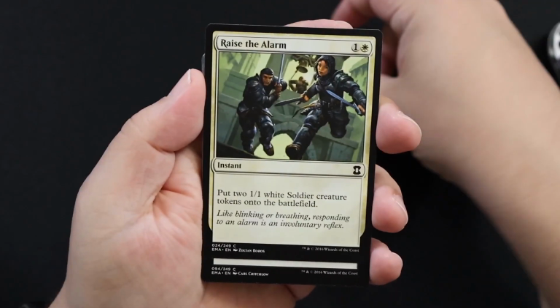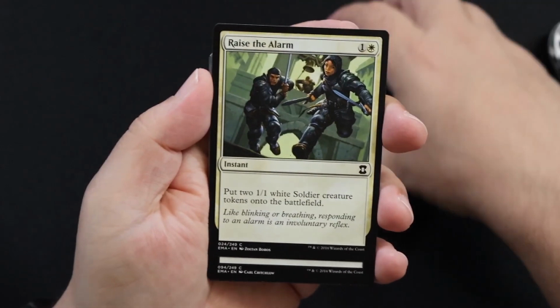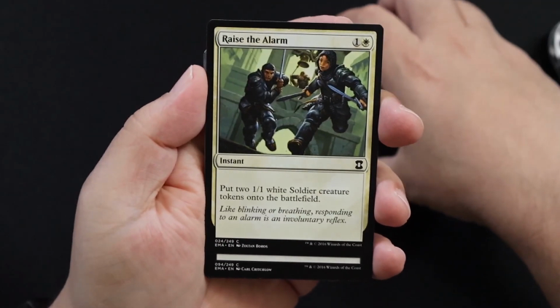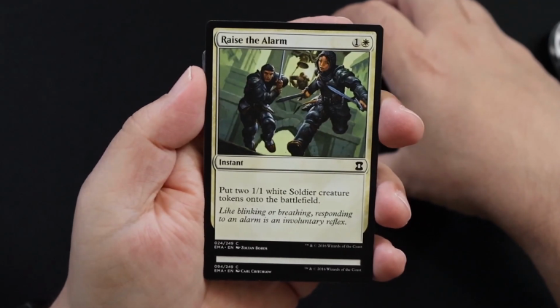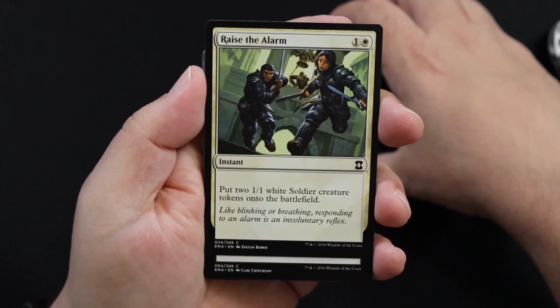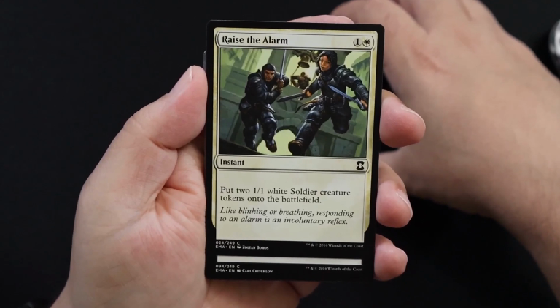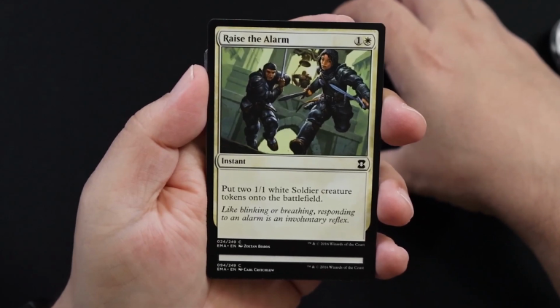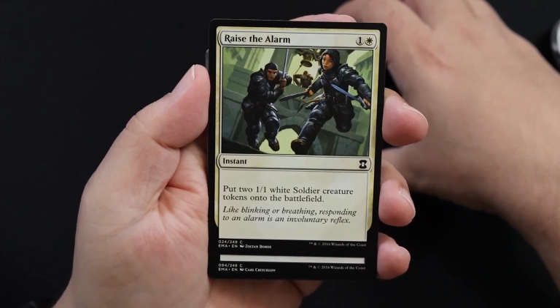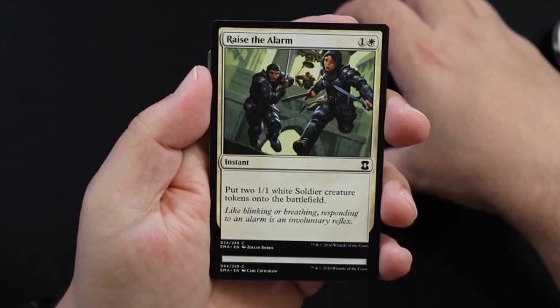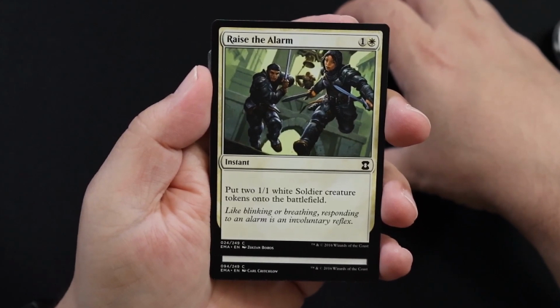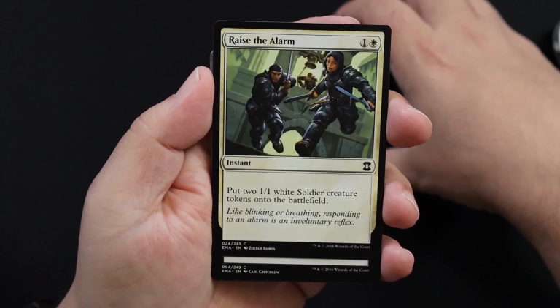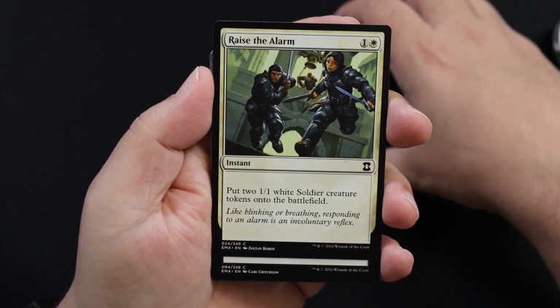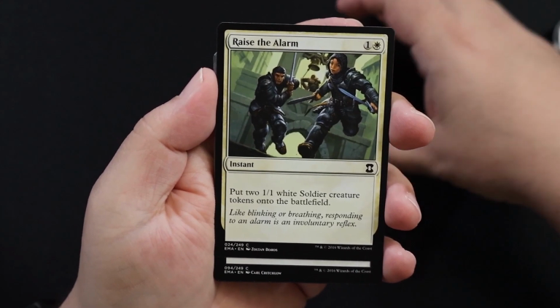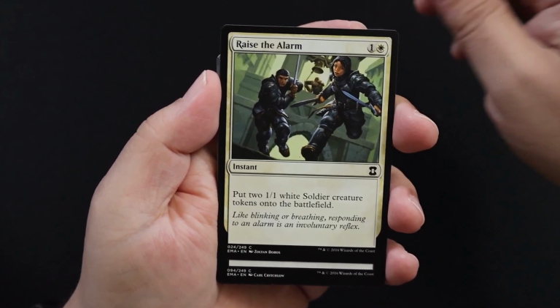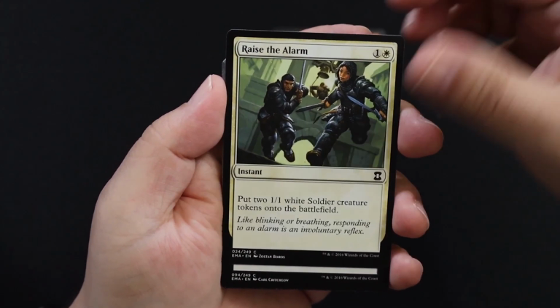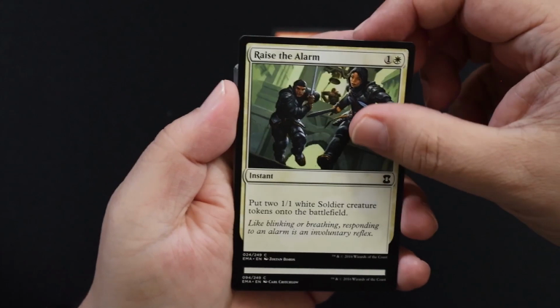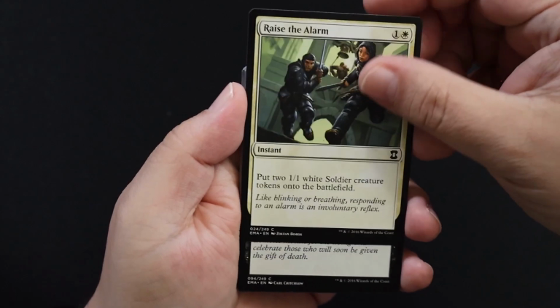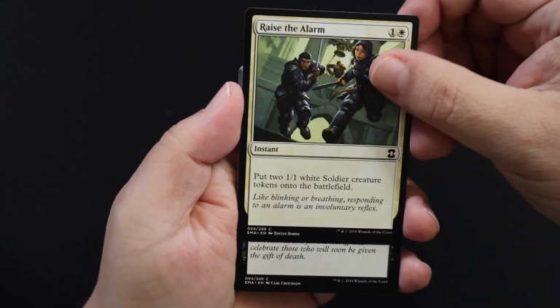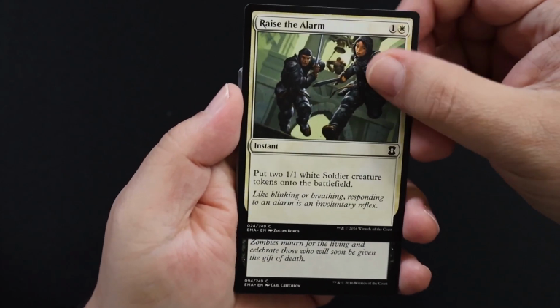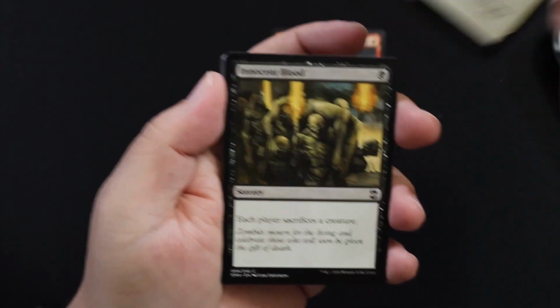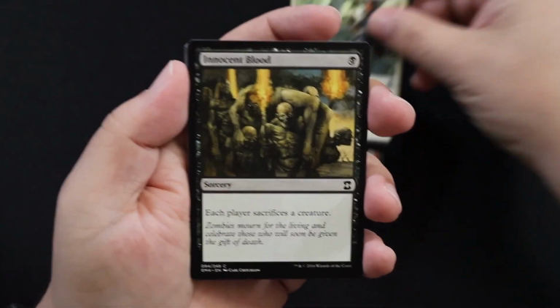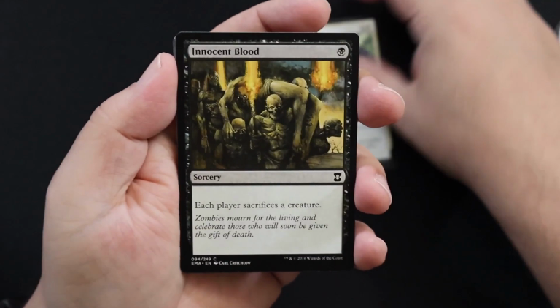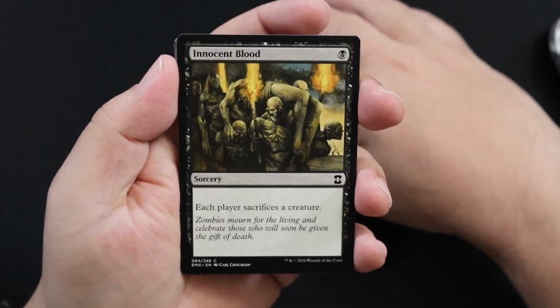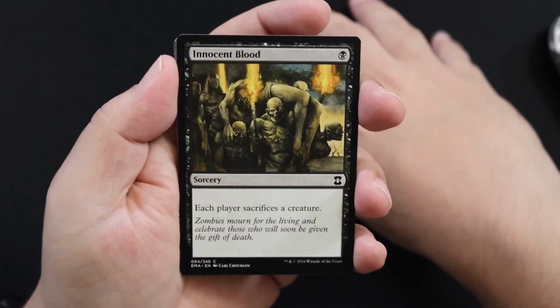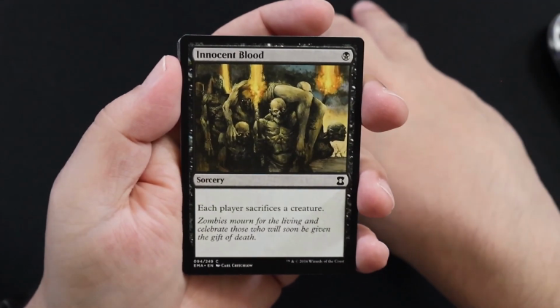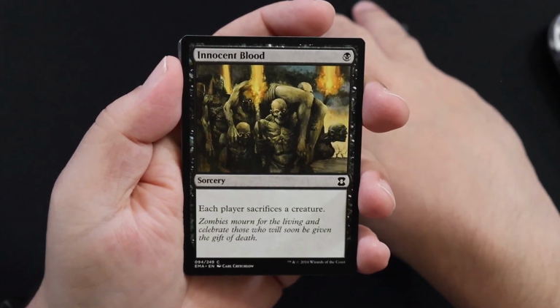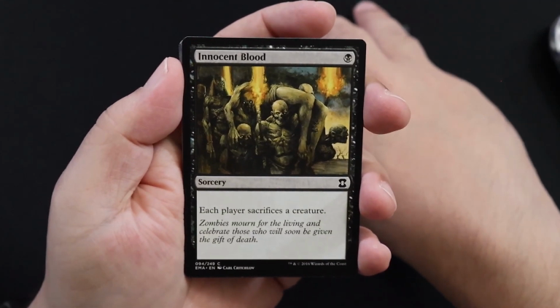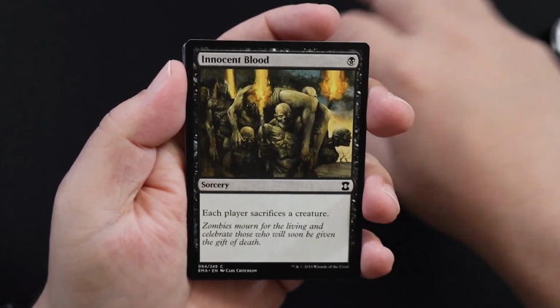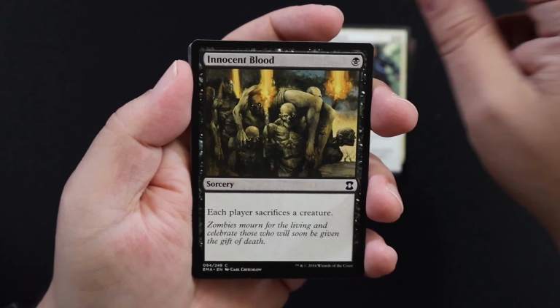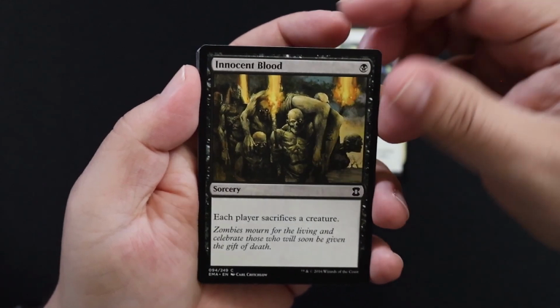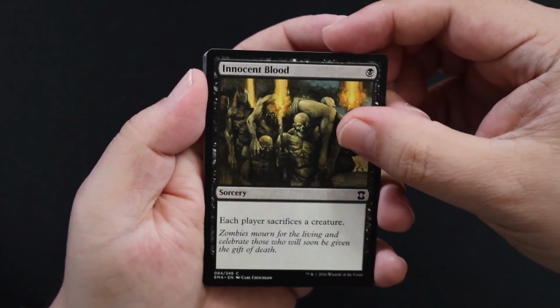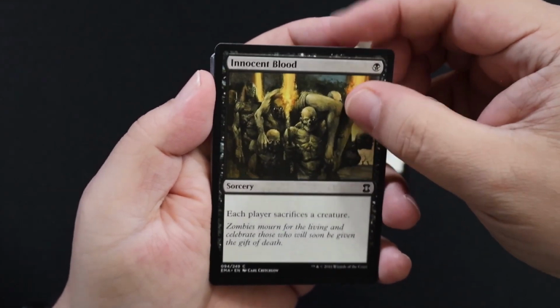Raise the Alarm — white and colorless. Put two 1/1 white soldier creature tokens onto the battlefield. That's pretty cheap and it's an instant, so that's nice. Innocent Blood — one Swamp. Each player sacrifices a creature. That's mean. I like it.